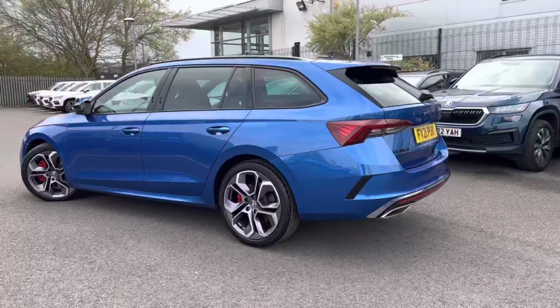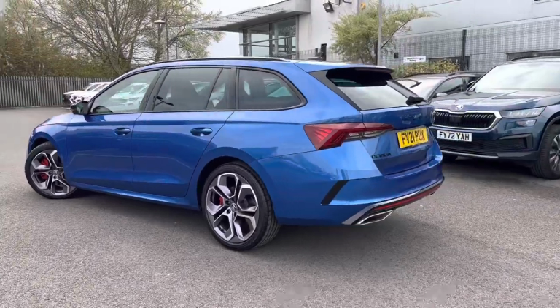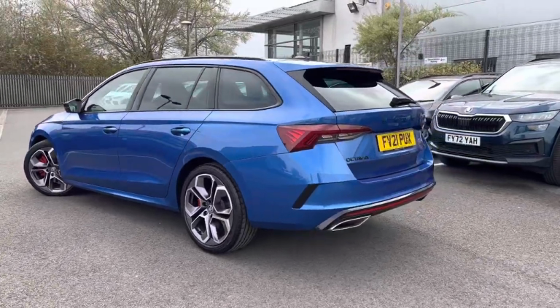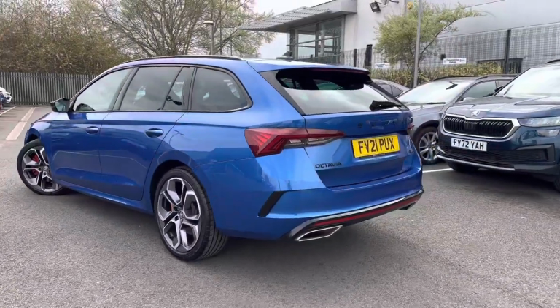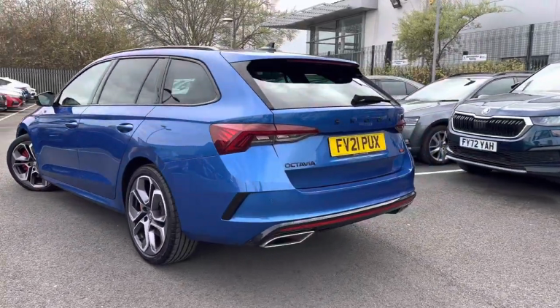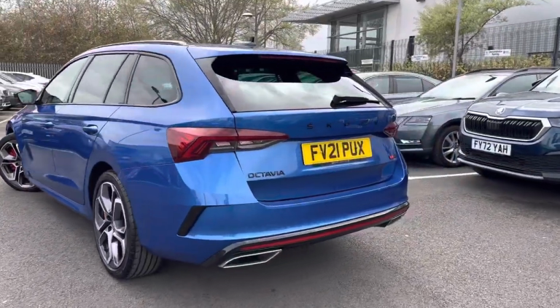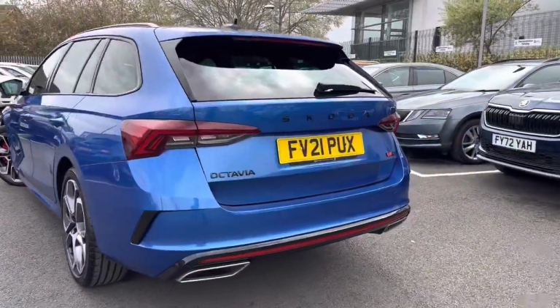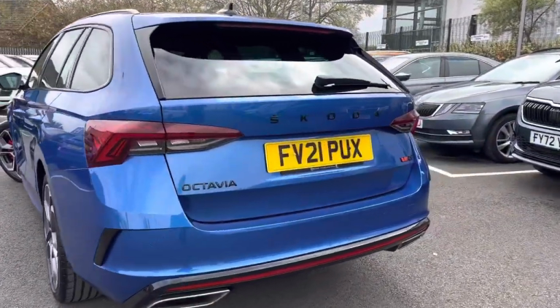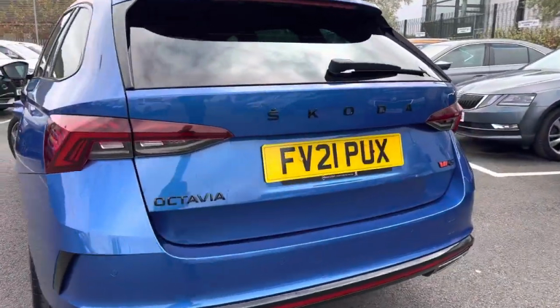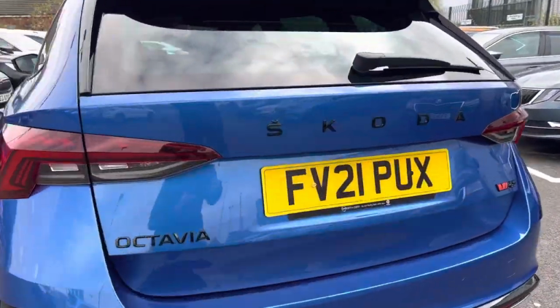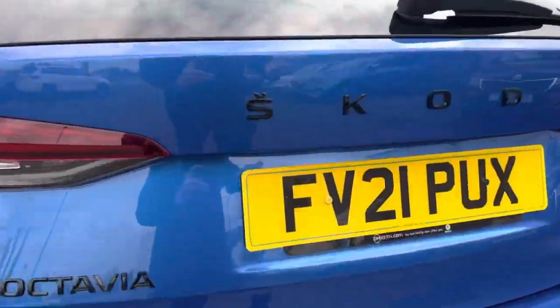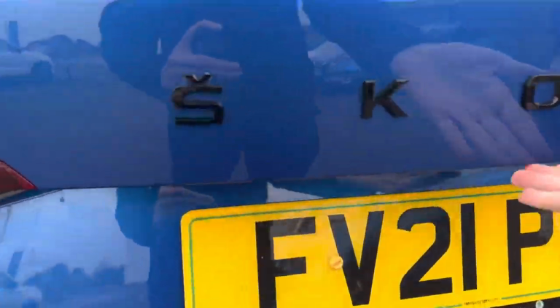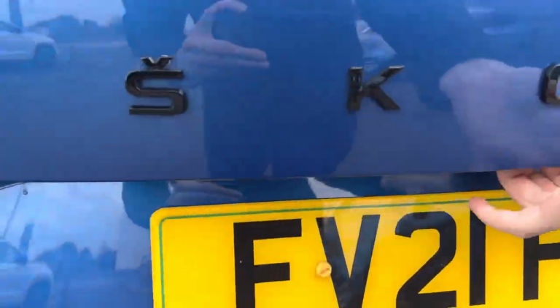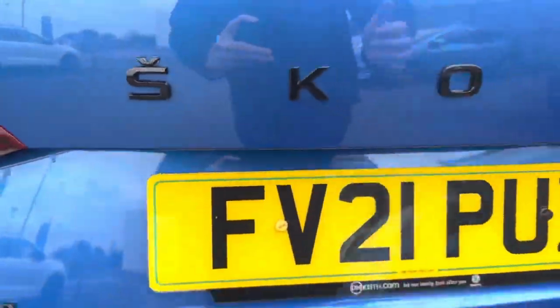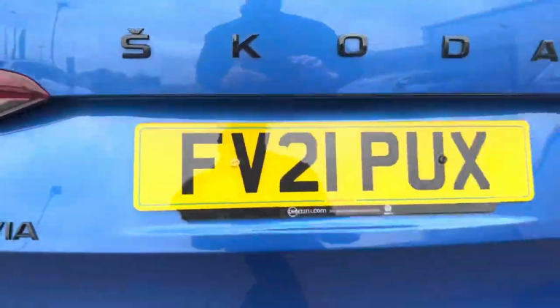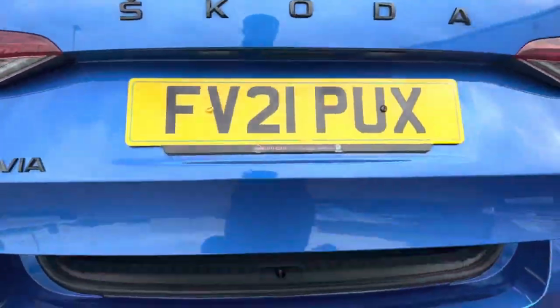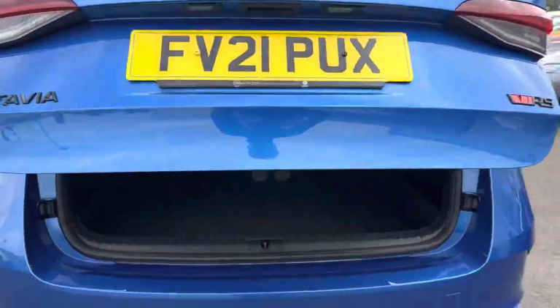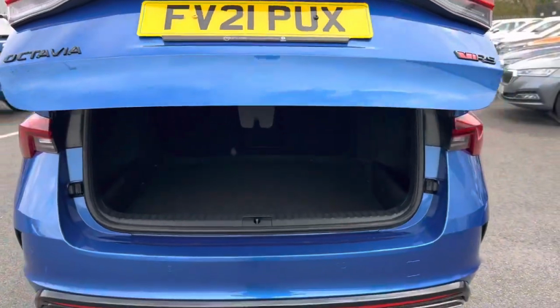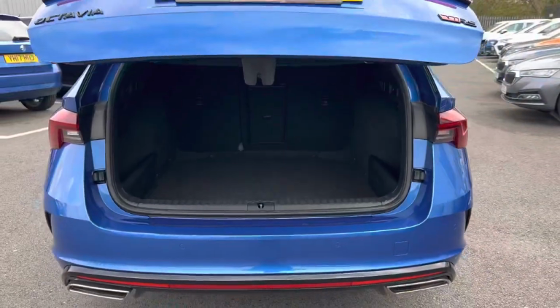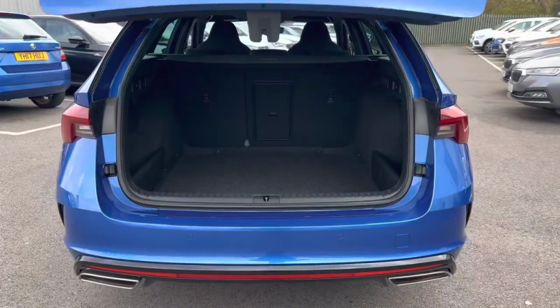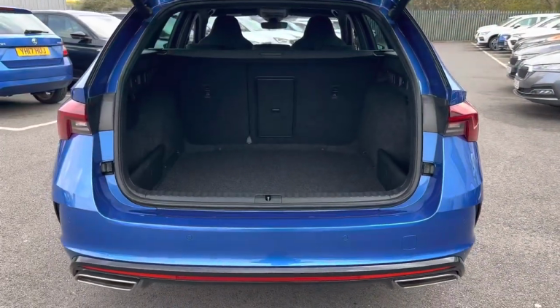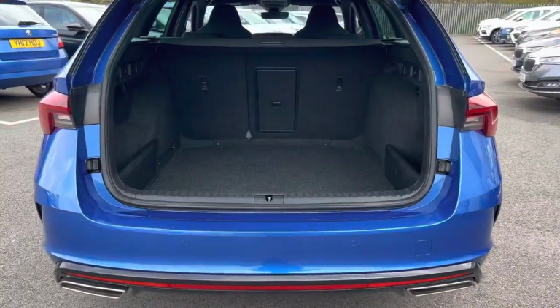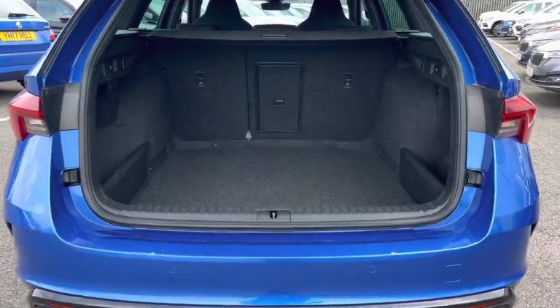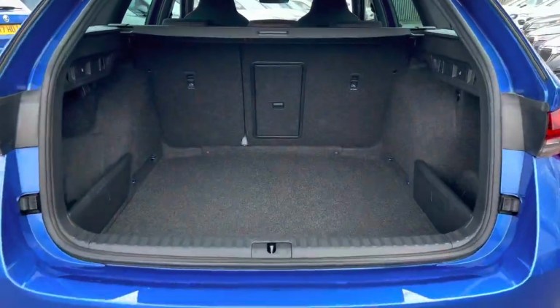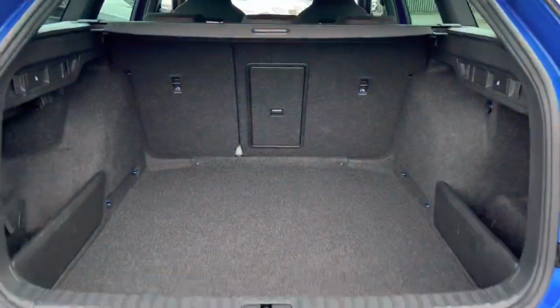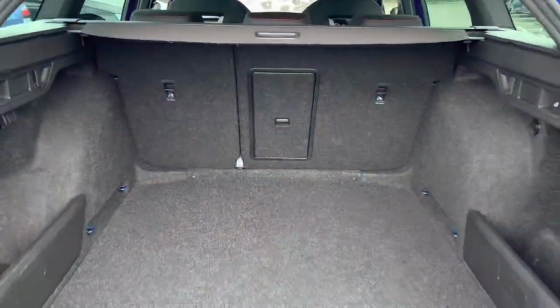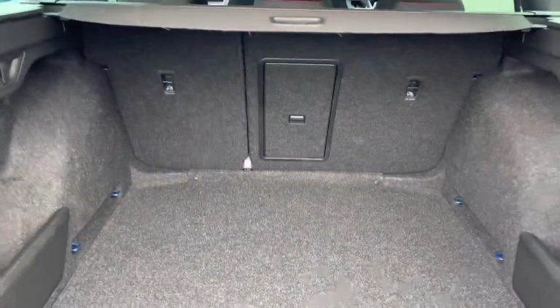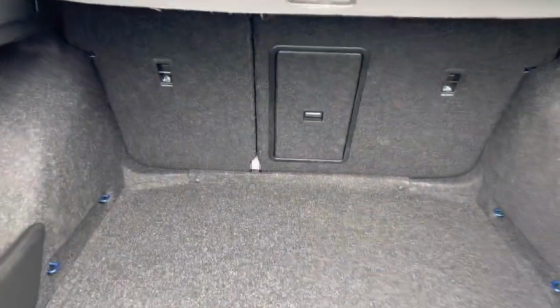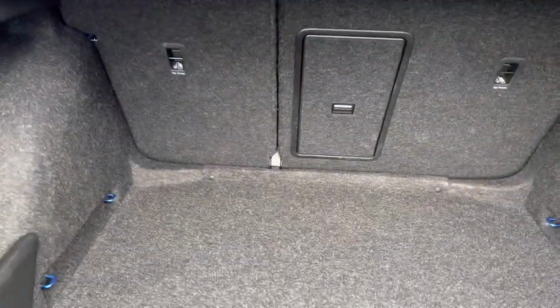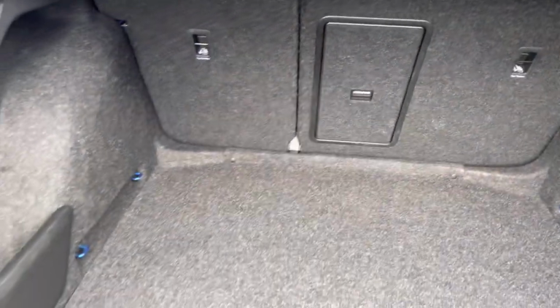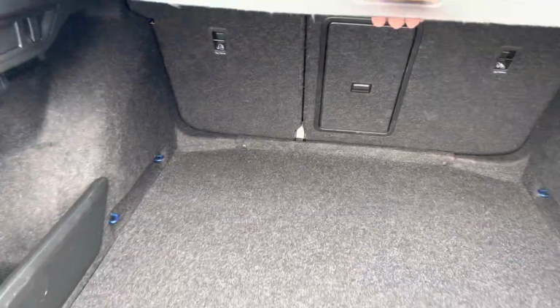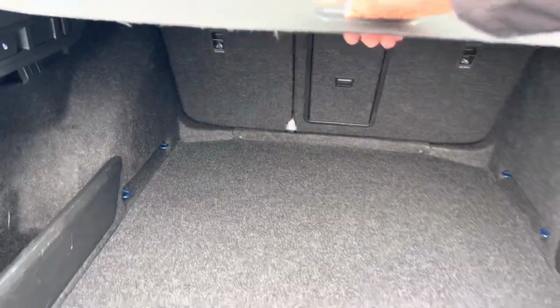It comes with front and rear parking sensors with an optical display. It has an electronic tailgate. As it's the estate, it has a nice large boot, and it also has a retractable load cover.